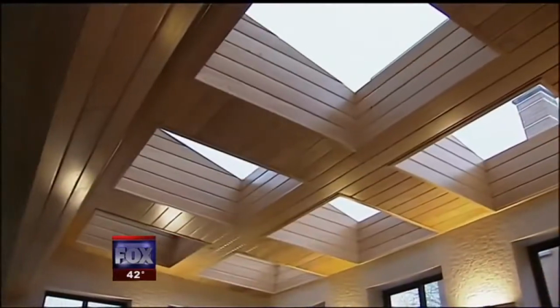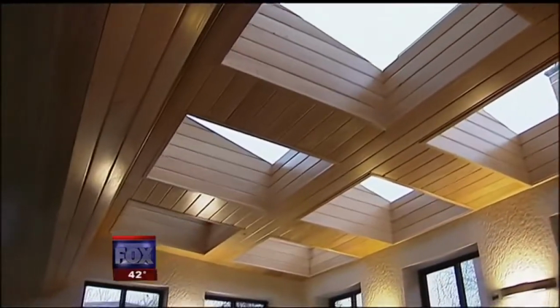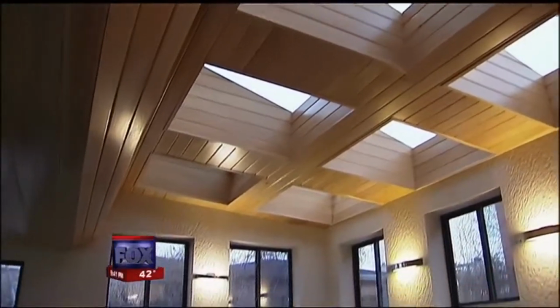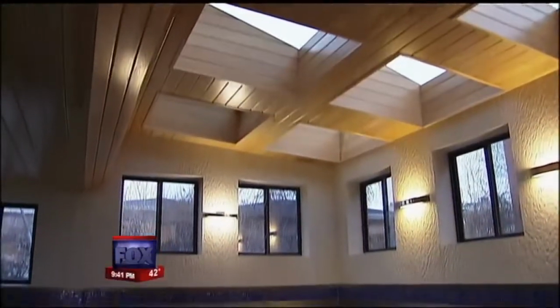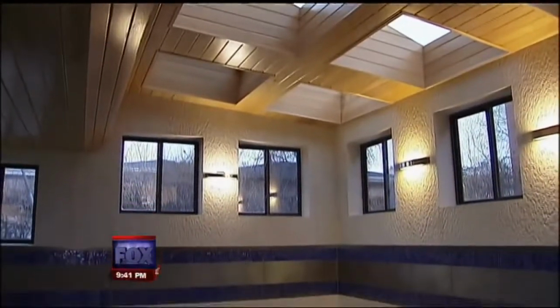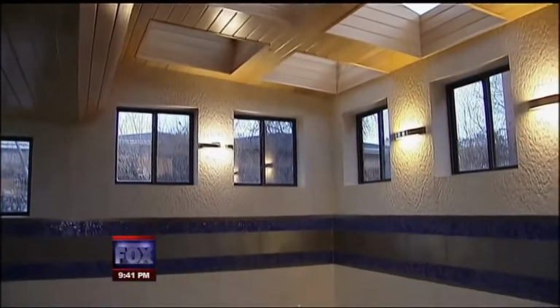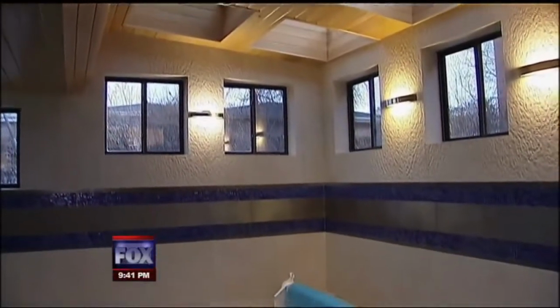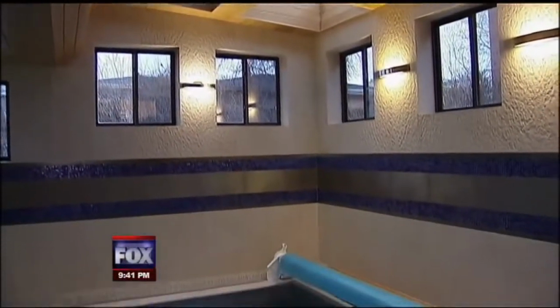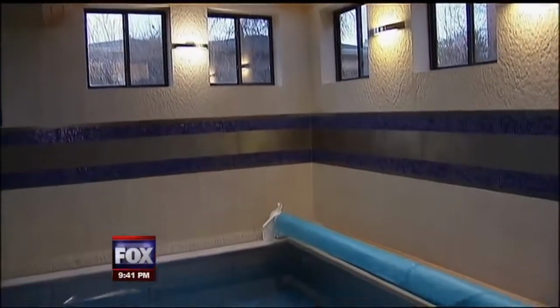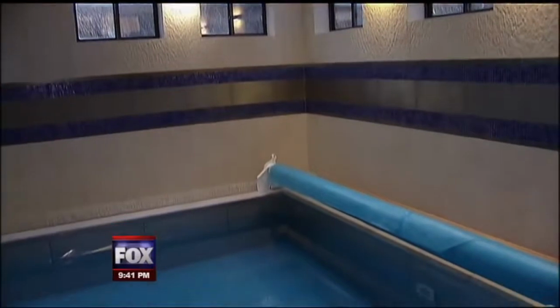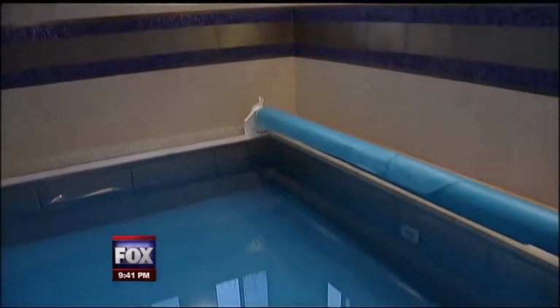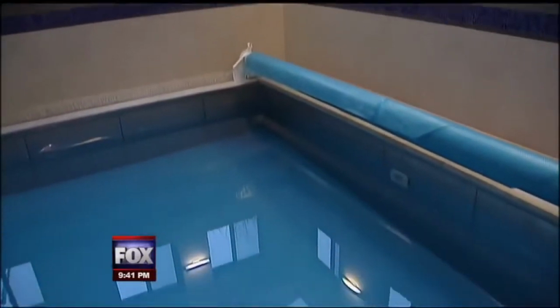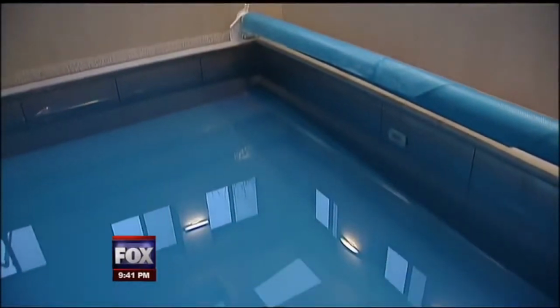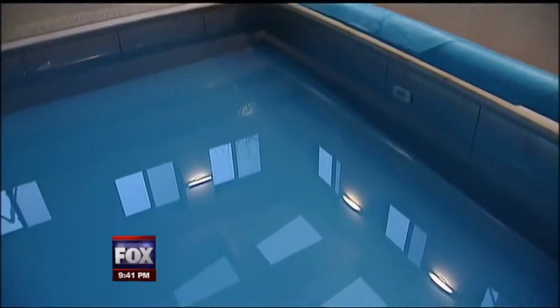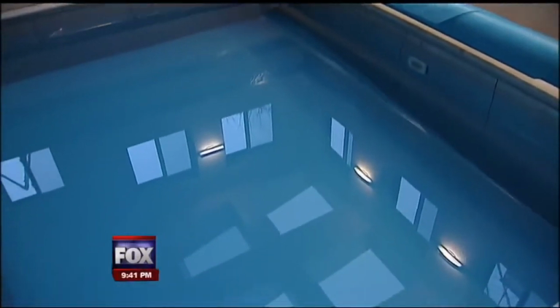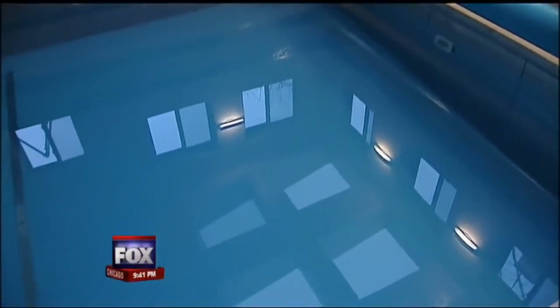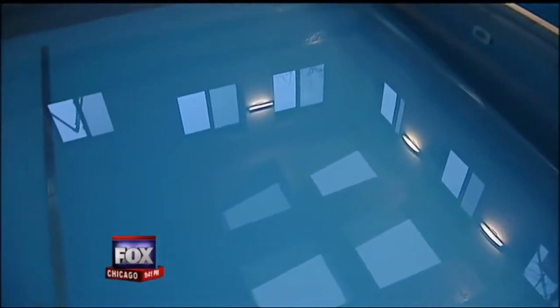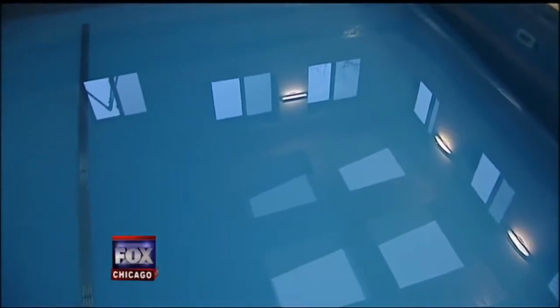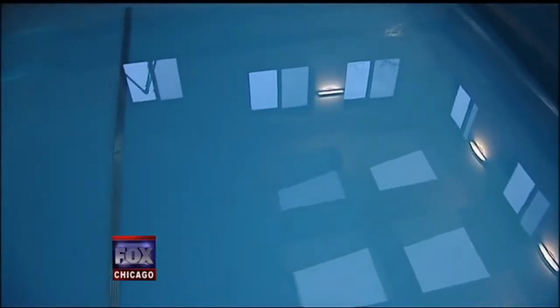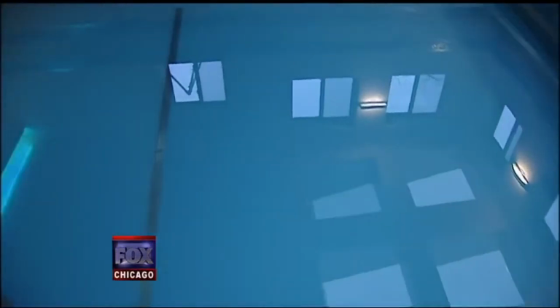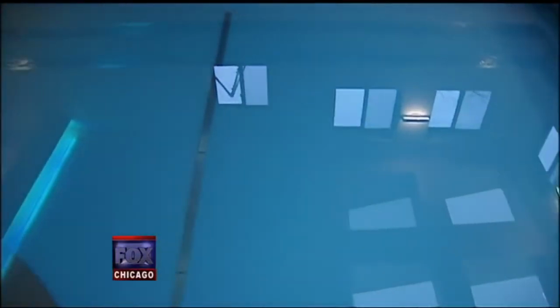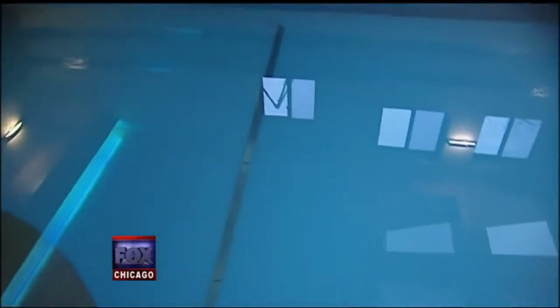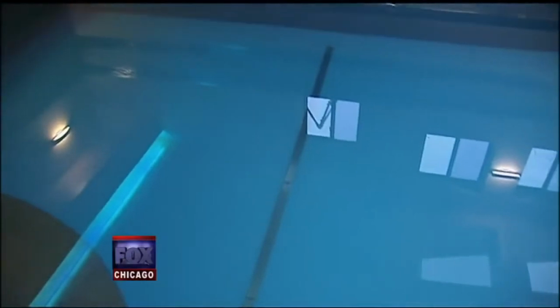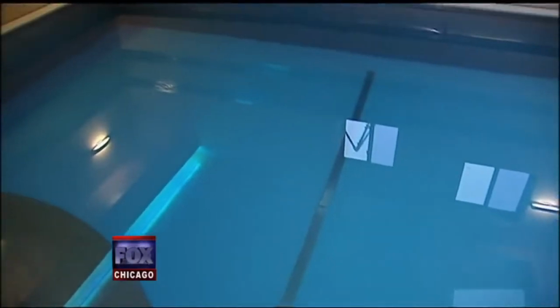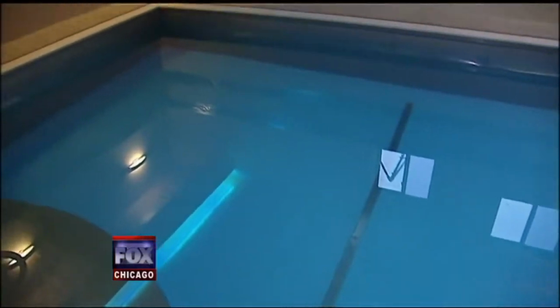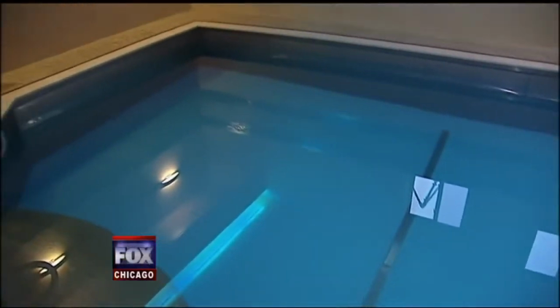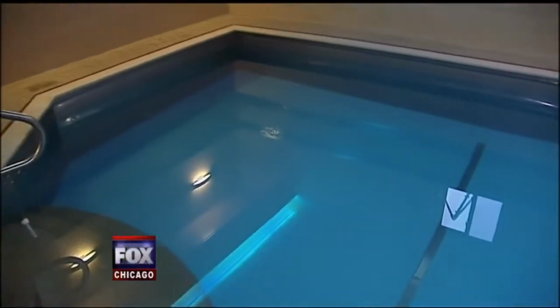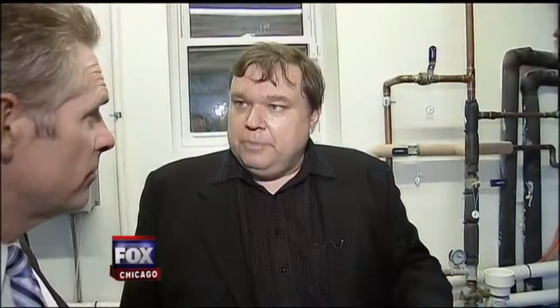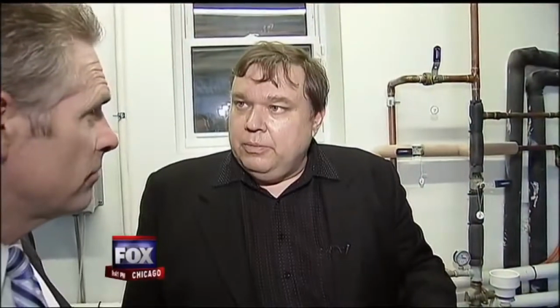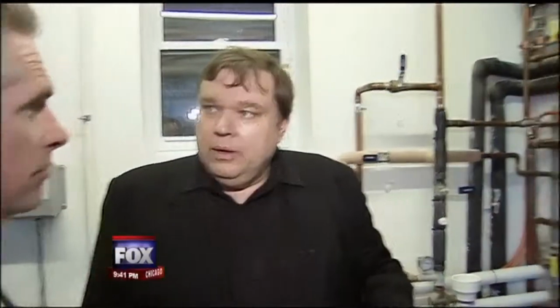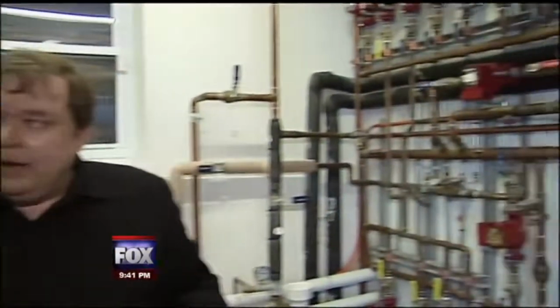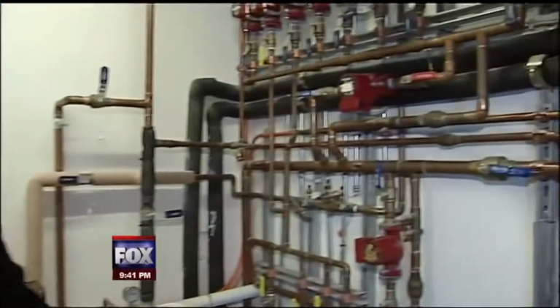And how about a pool that gives back? Through a heat exchanger, there's actually heat storage in effect — it pulls the heat from the water and heats the house. It's been a 10-year labor of love.